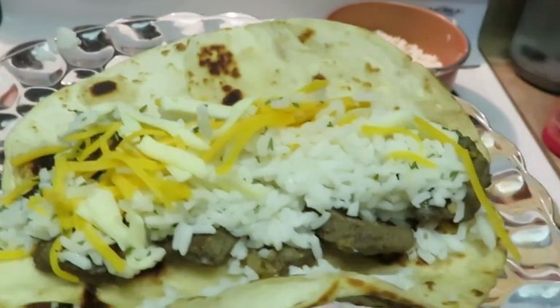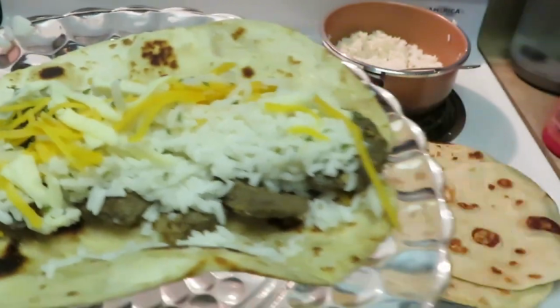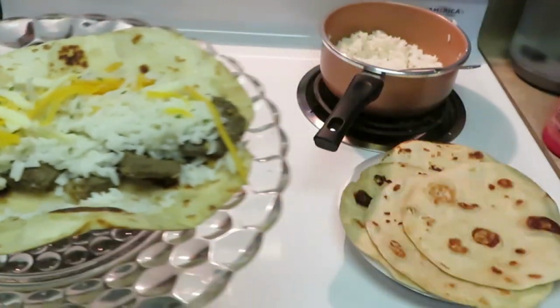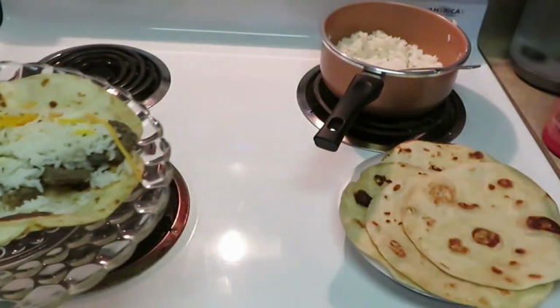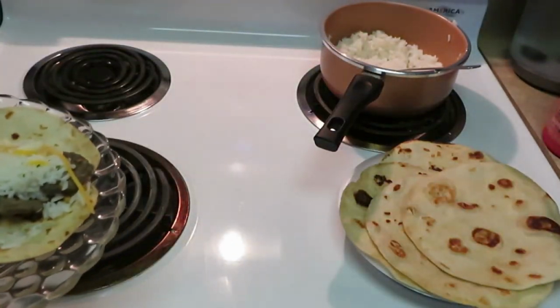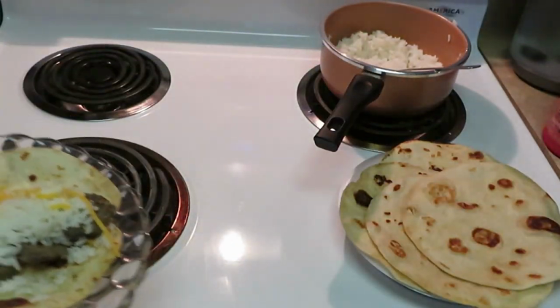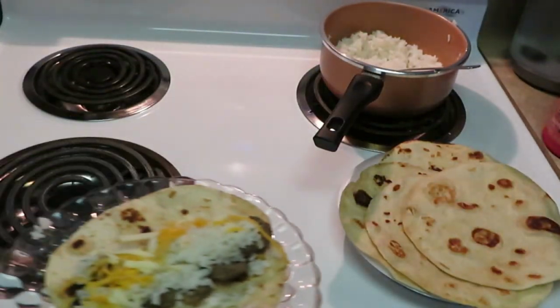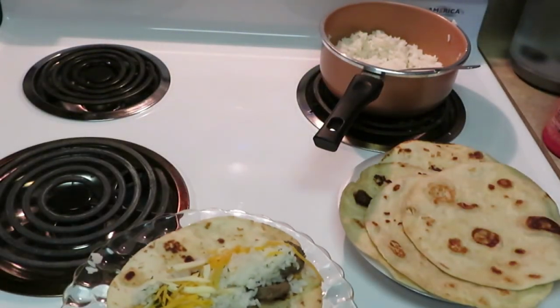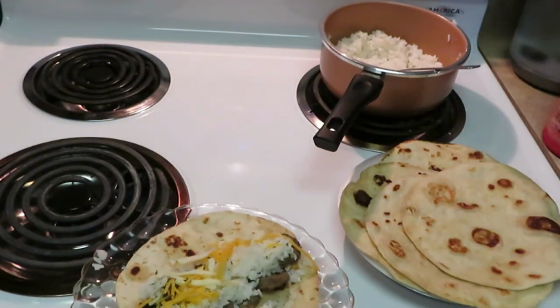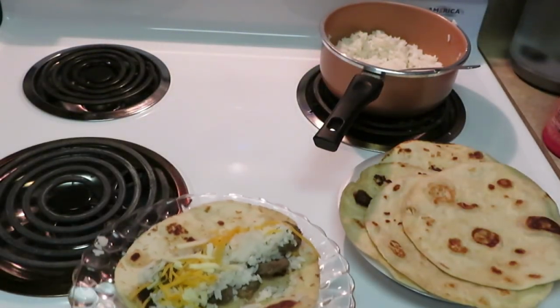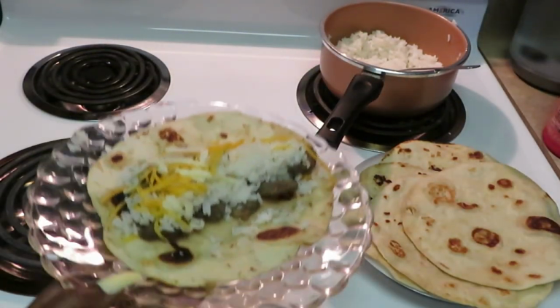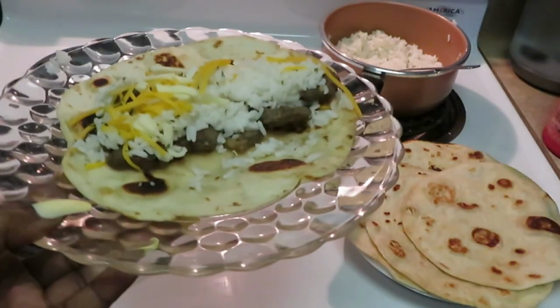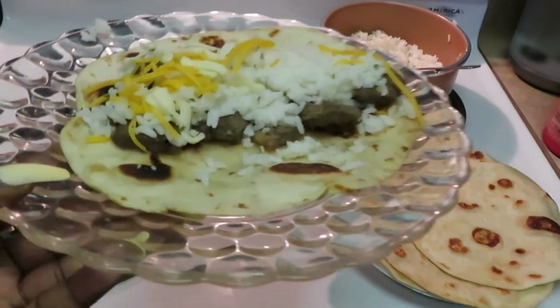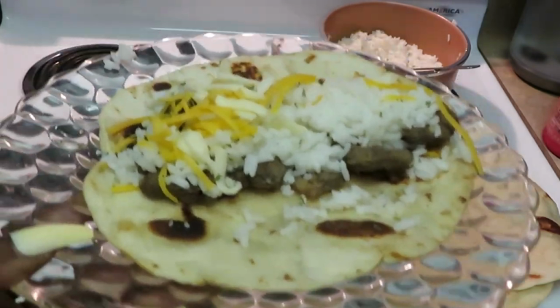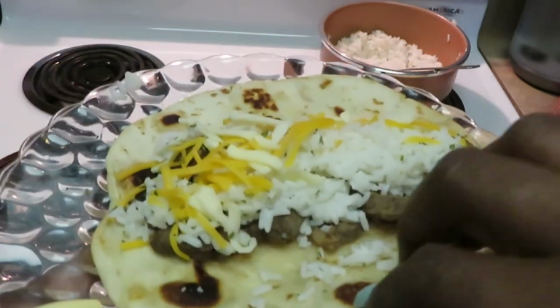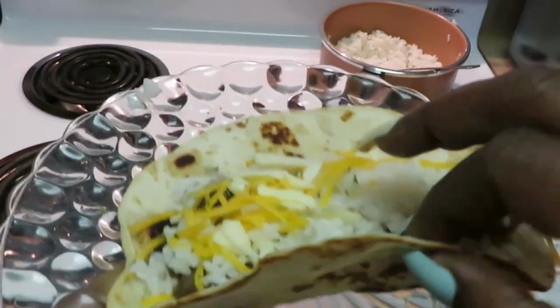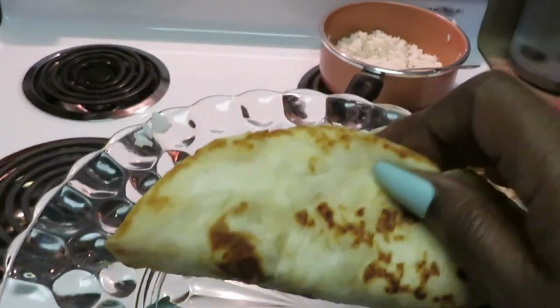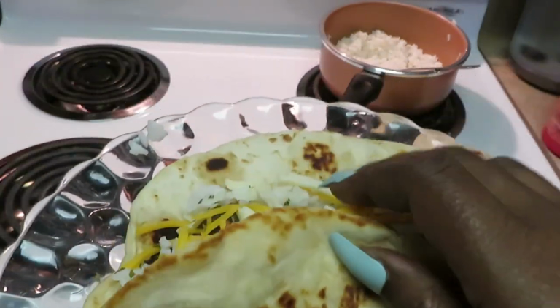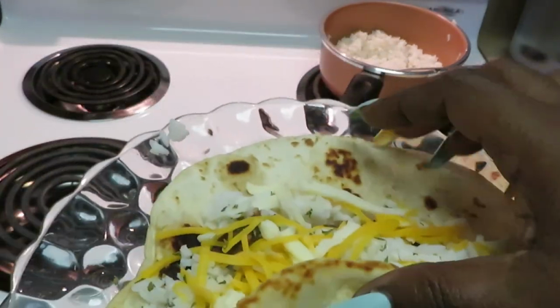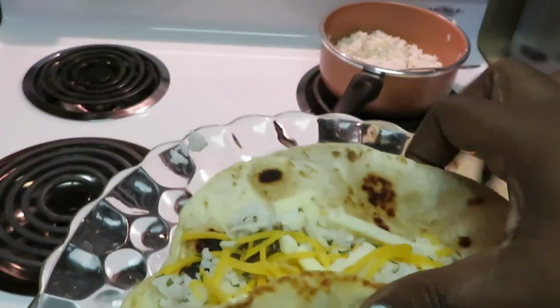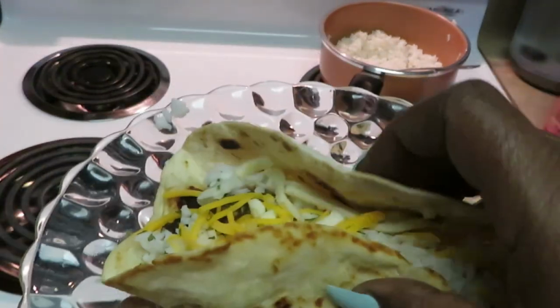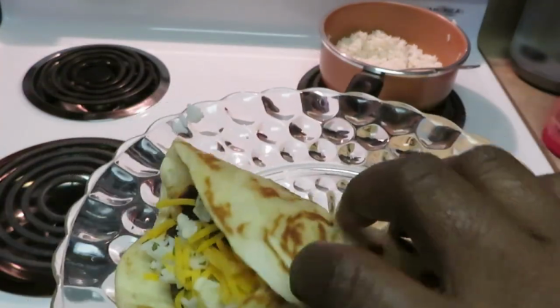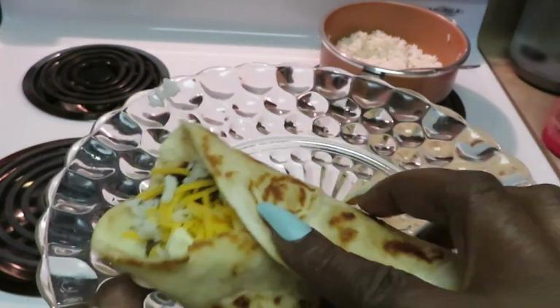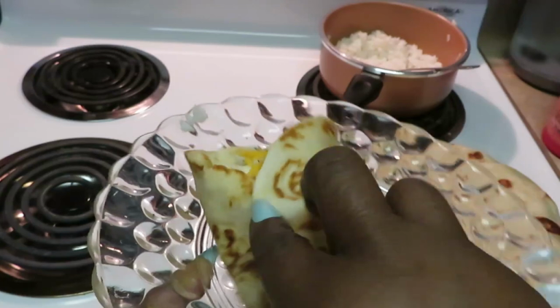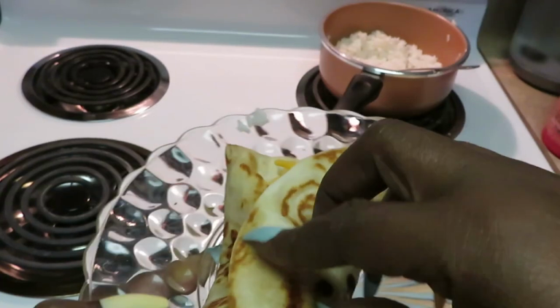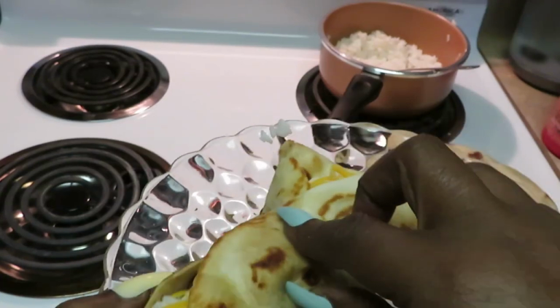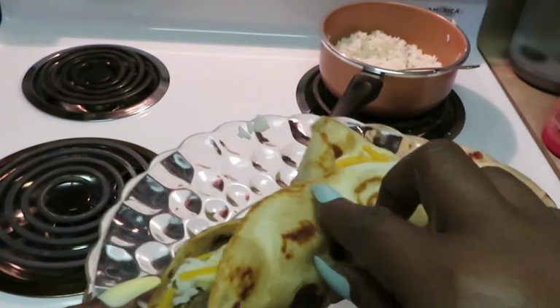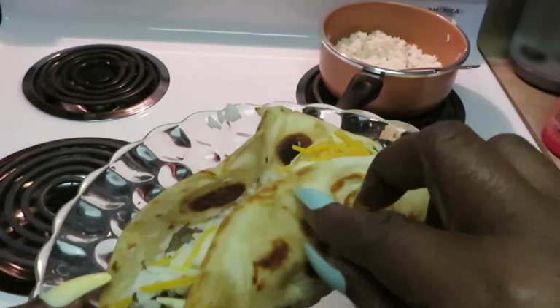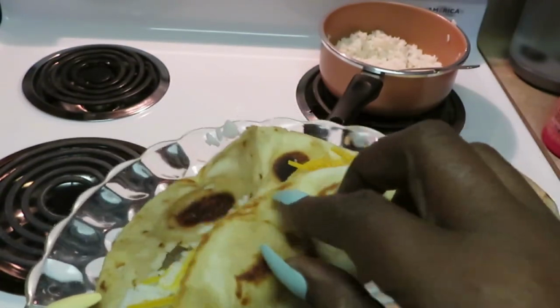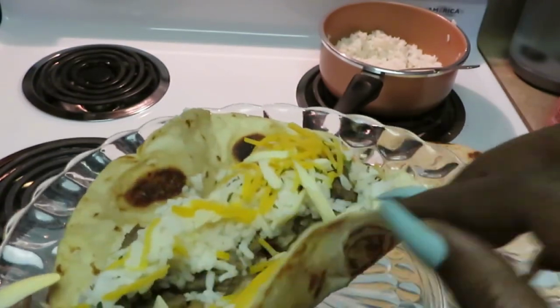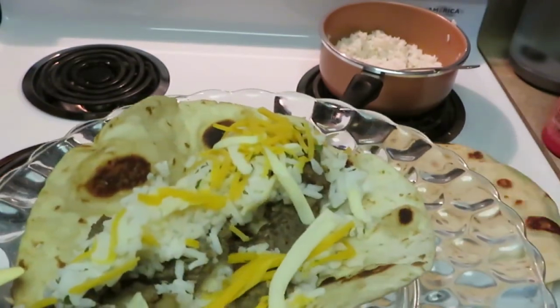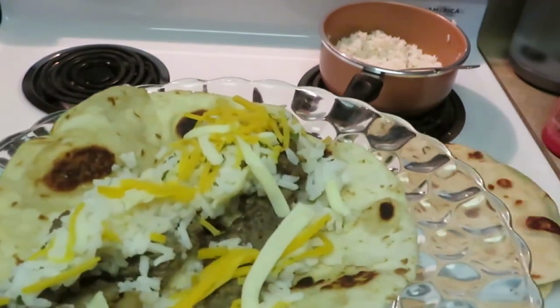All right y'all, you saw me do it. I'm finna go ahead and eat! This is Arika Misha — thank you so much for watching. Don't forget to like, comment, and subscribe. Follow me on all my social media at Arika Misha, and don't forget, guys — knowledge is power! Thanks, bye!